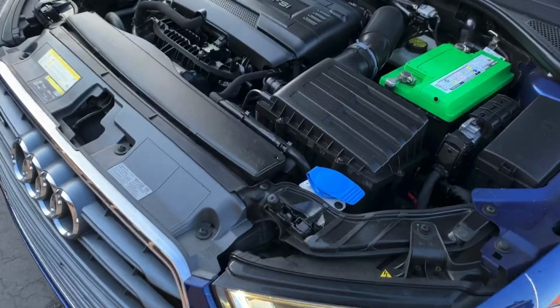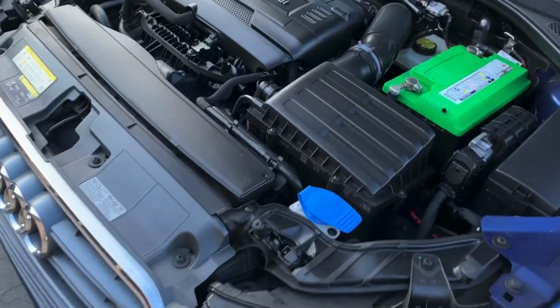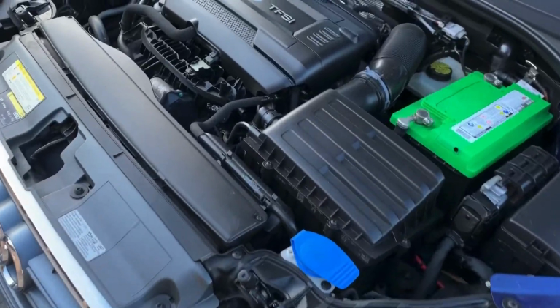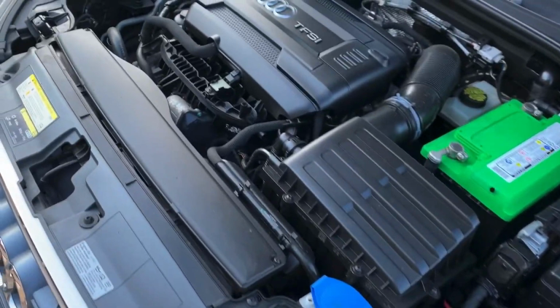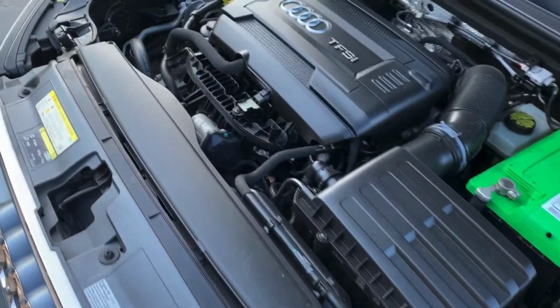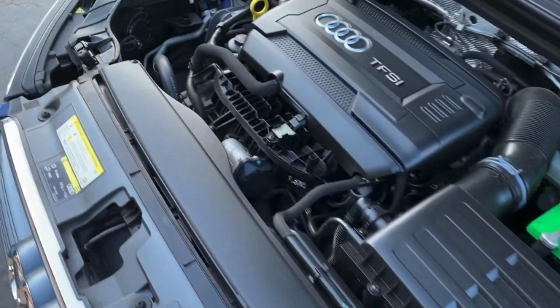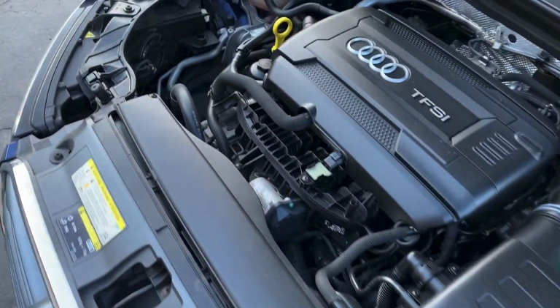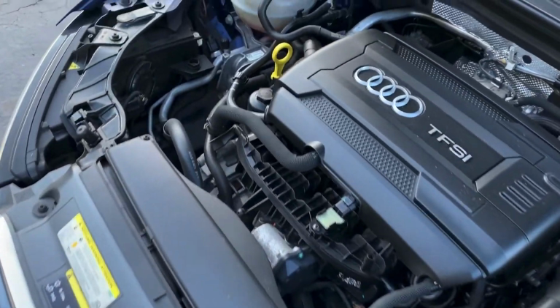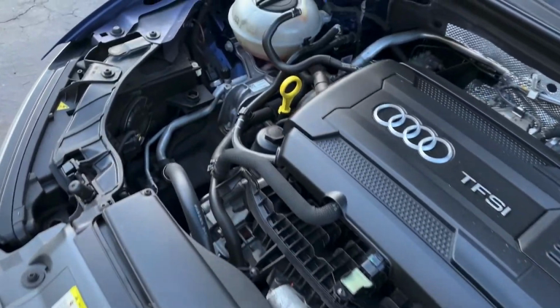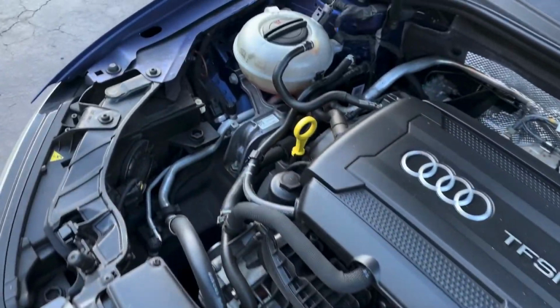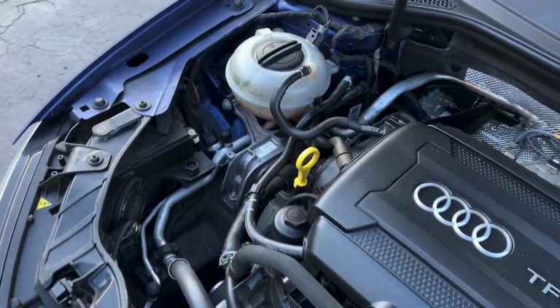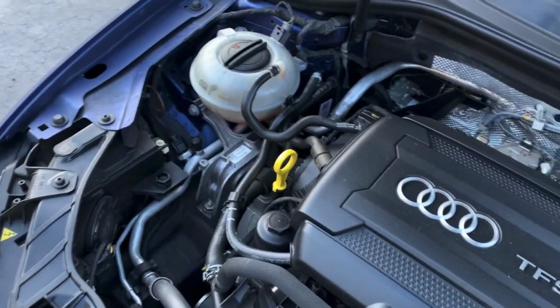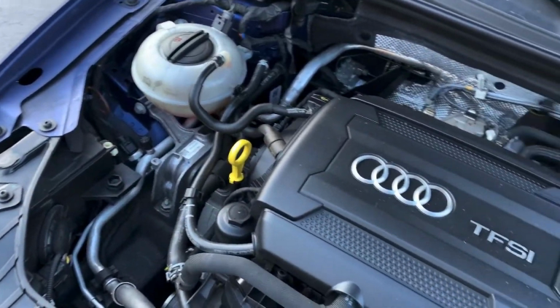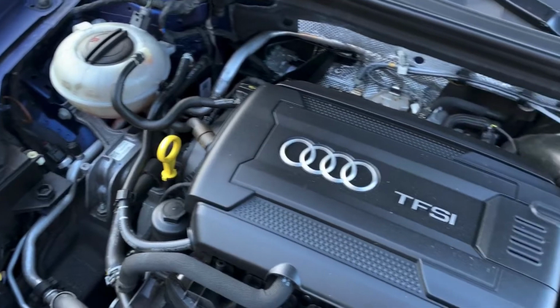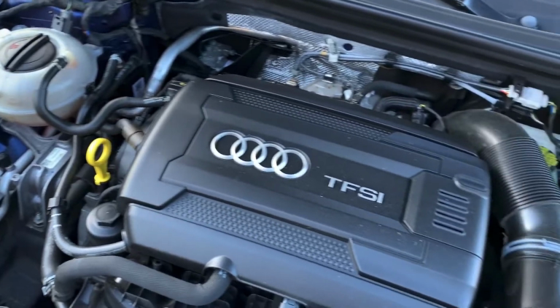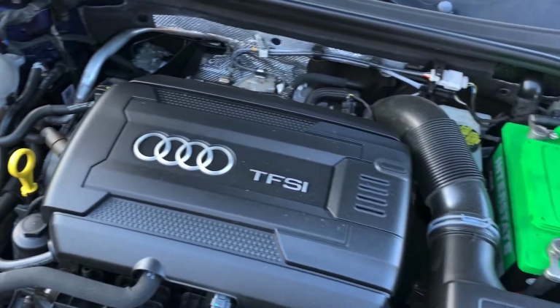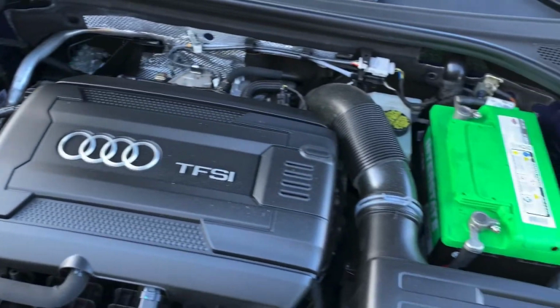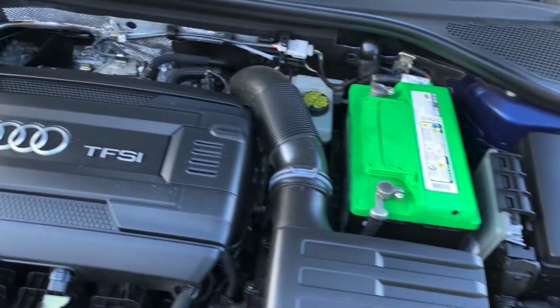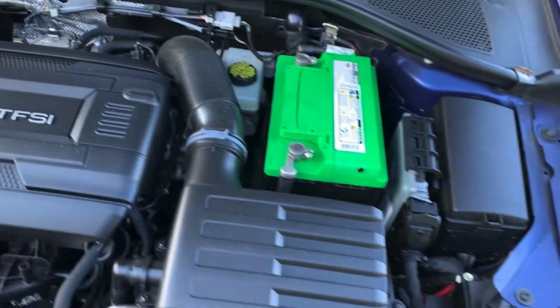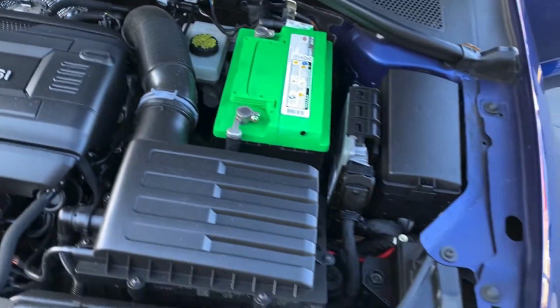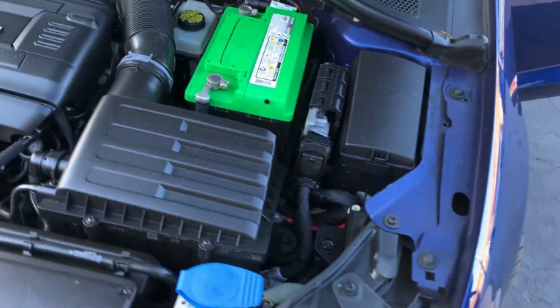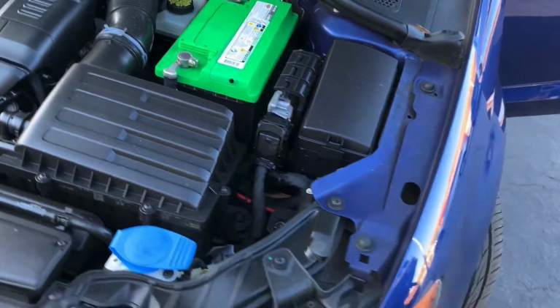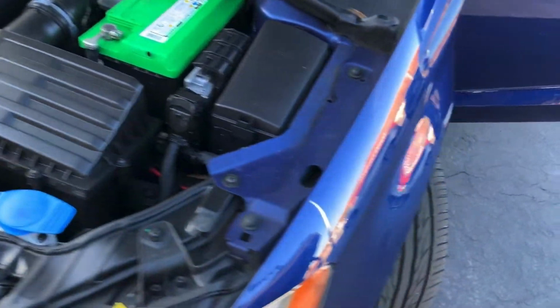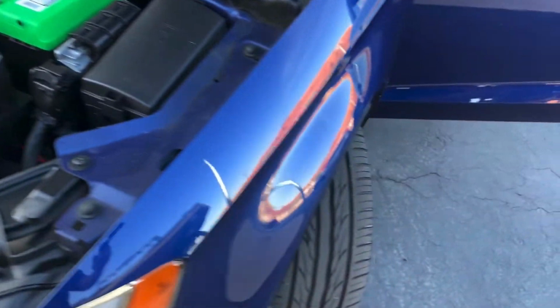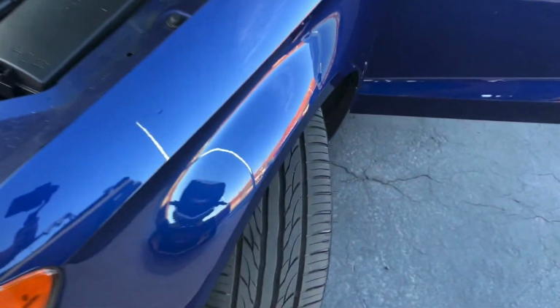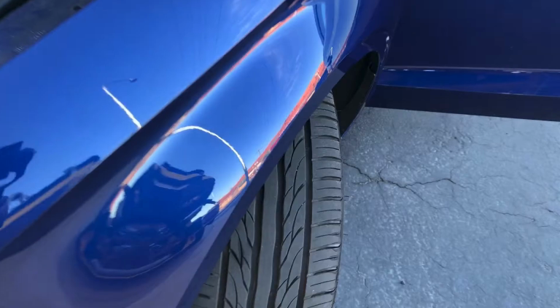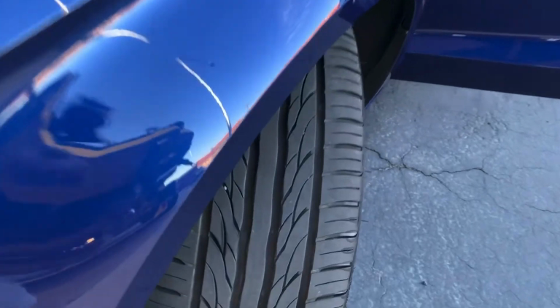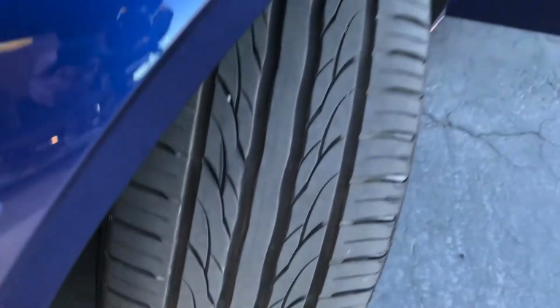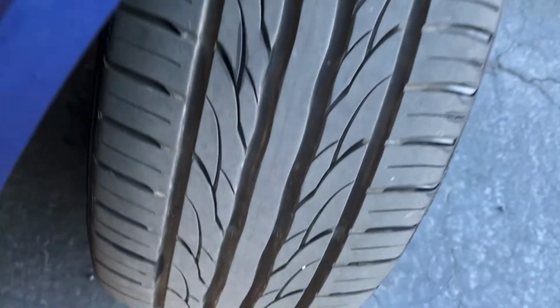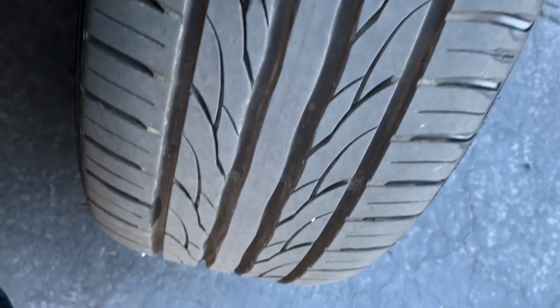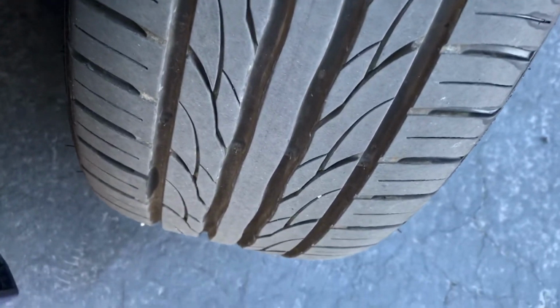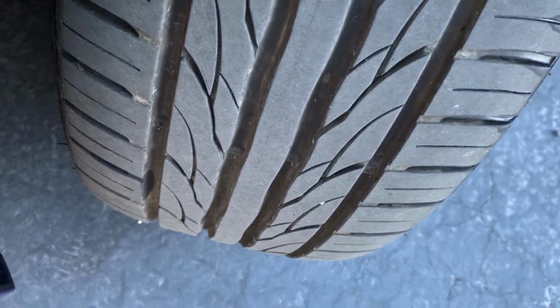These have a 2.0 turbo engine that Audi puts in these vehicles — fantastic engines, very reliable. Here's the tread on the tires; plenty of life left on those.